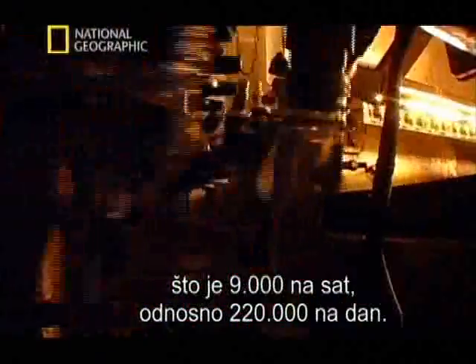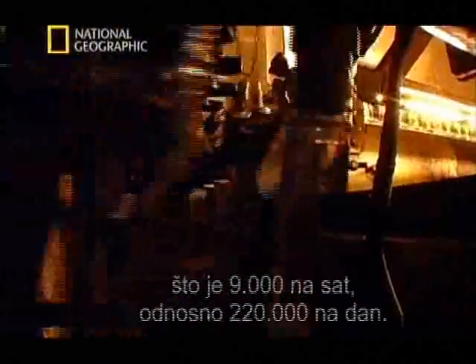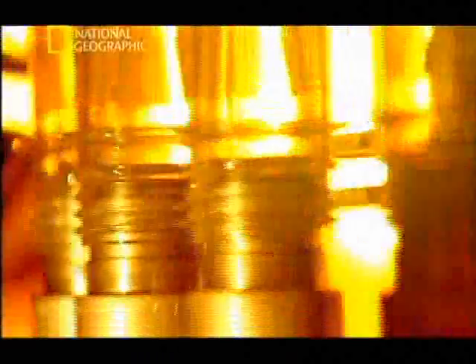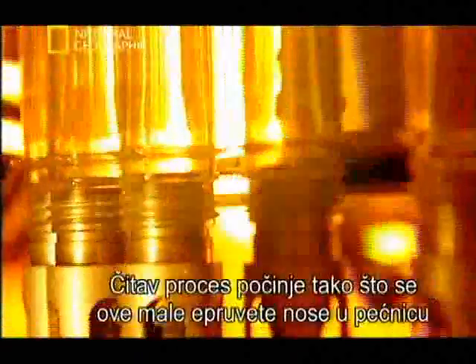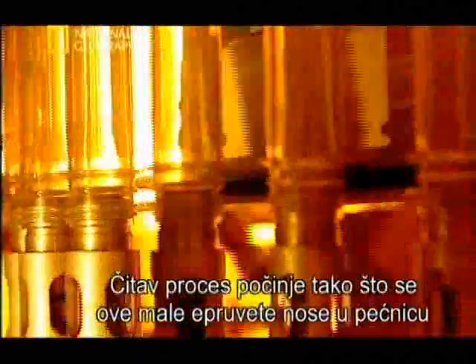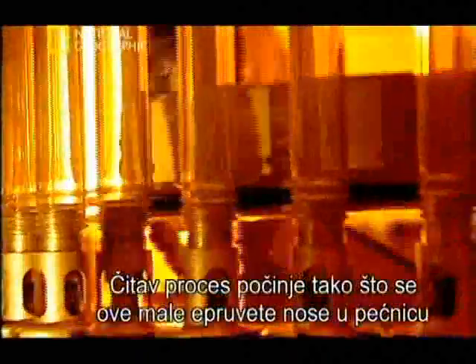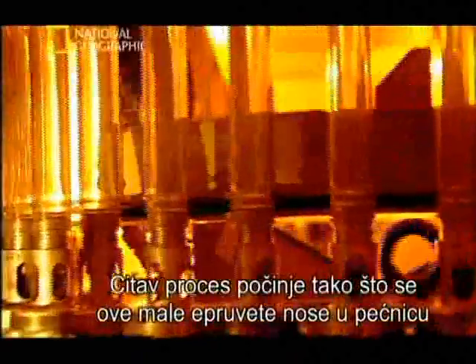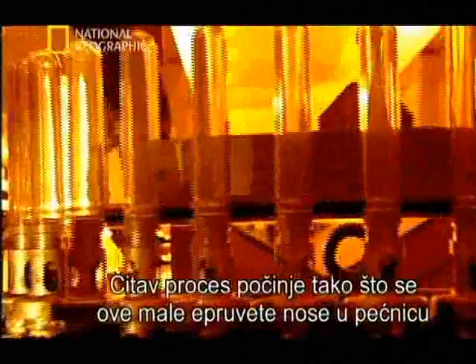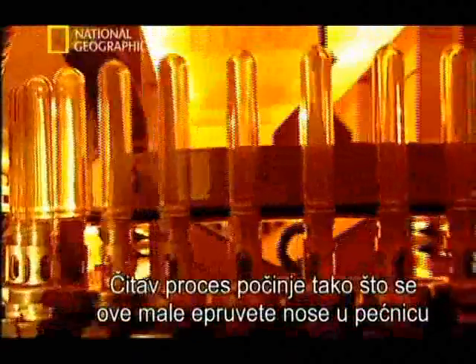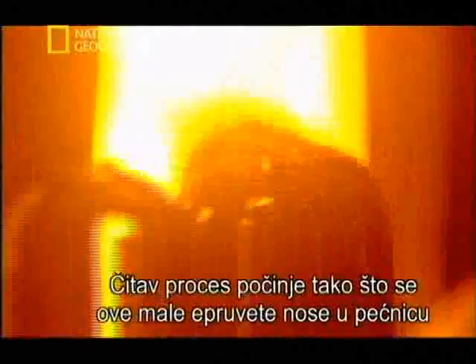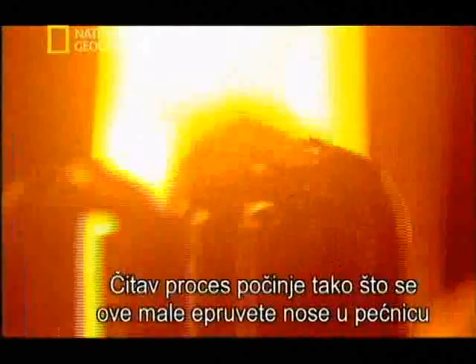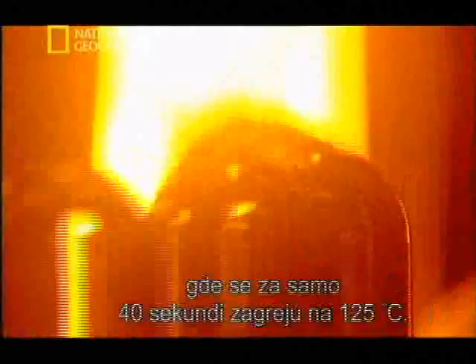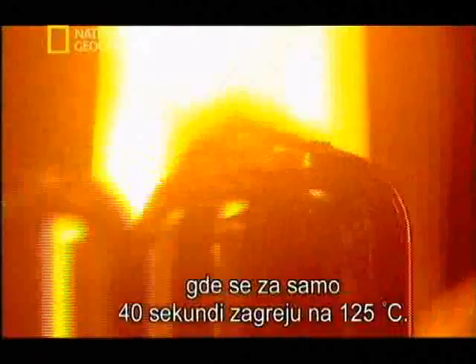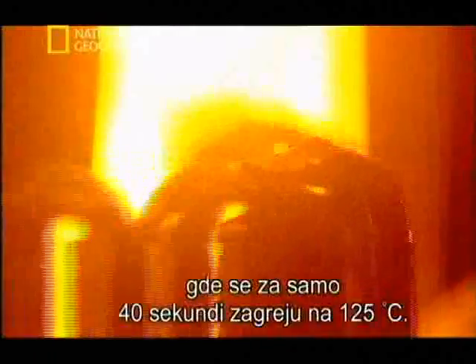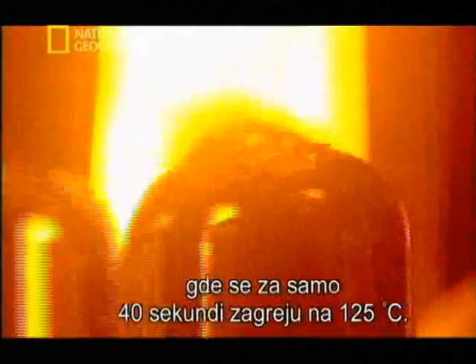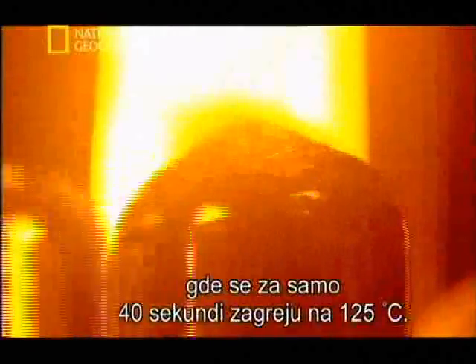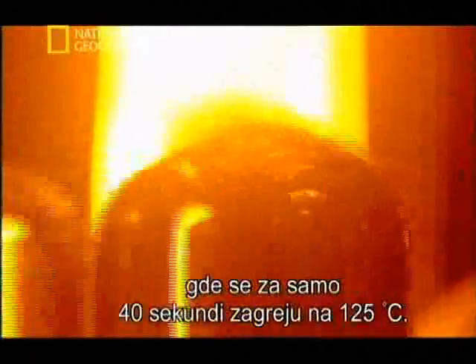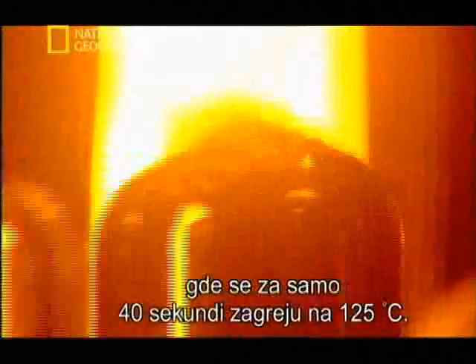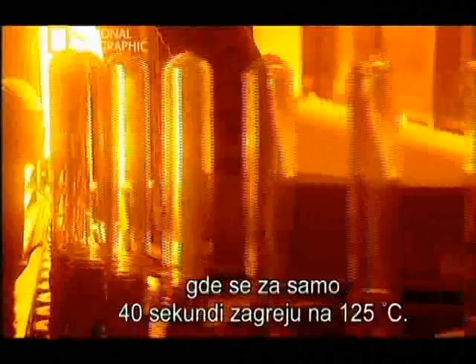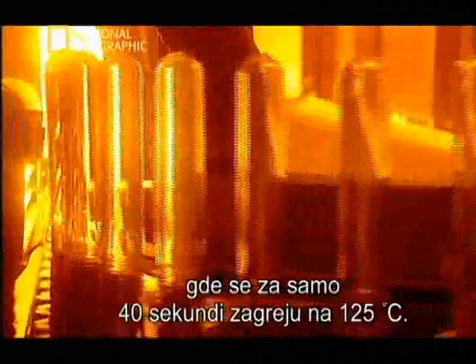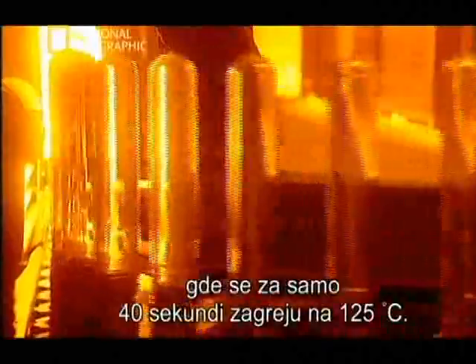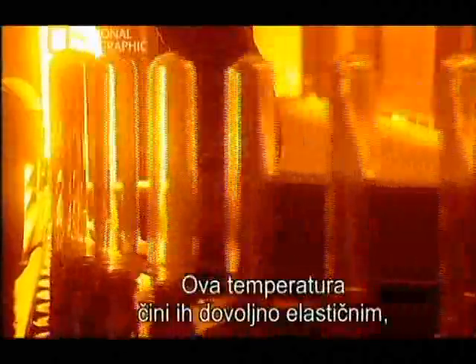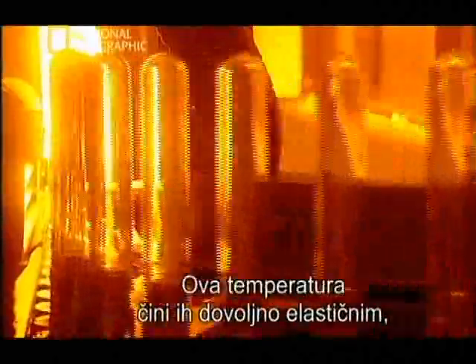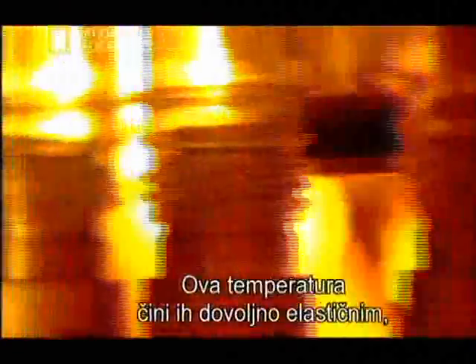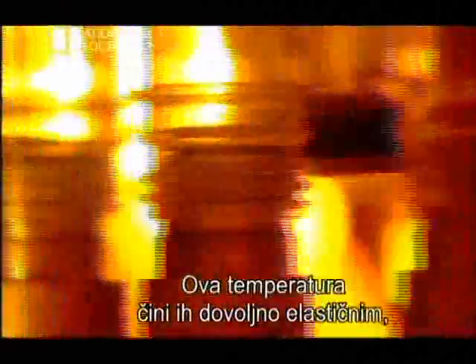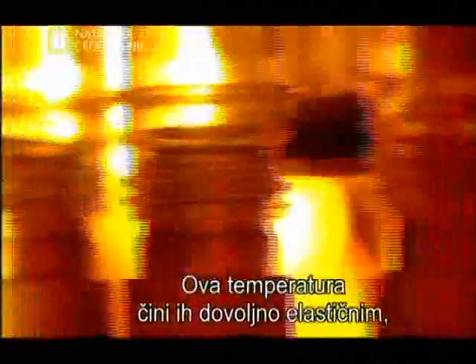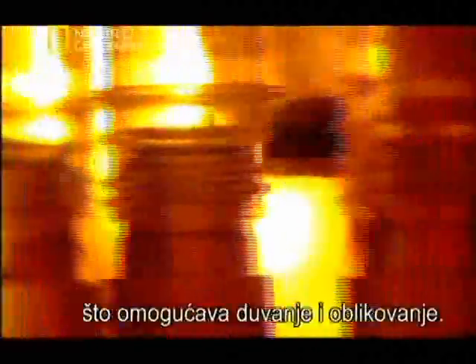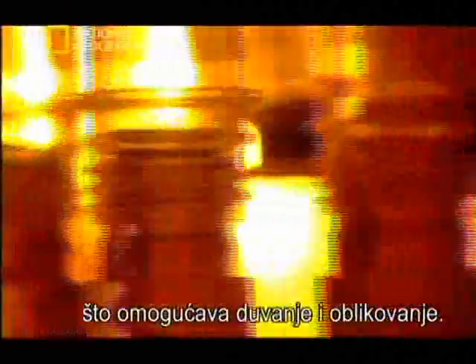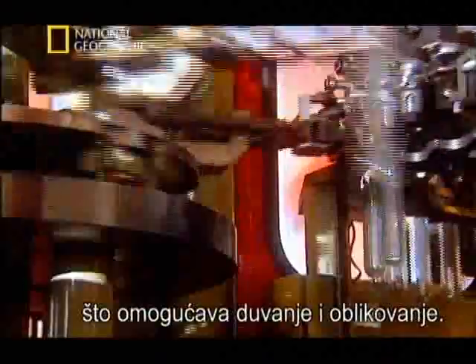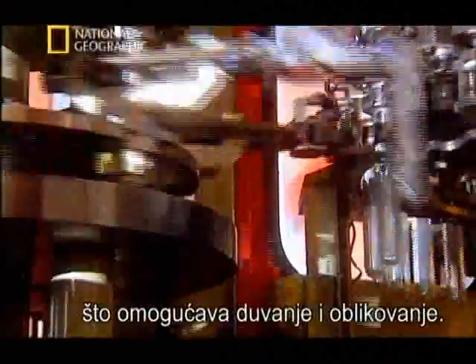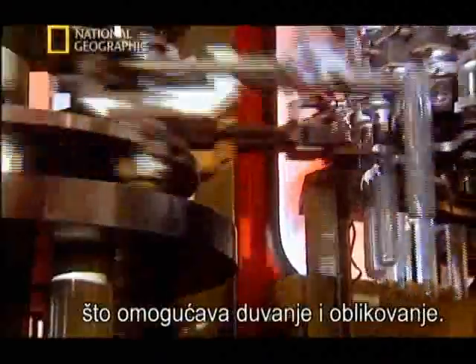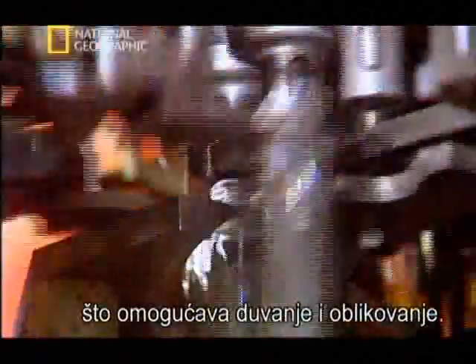They start by getting carried into an oven where, in just 40 seconds, they're heated to 125 degrees centigrade. This gets the preform hot enough to ensure maximum flexibility to blow and stretch the plastic.